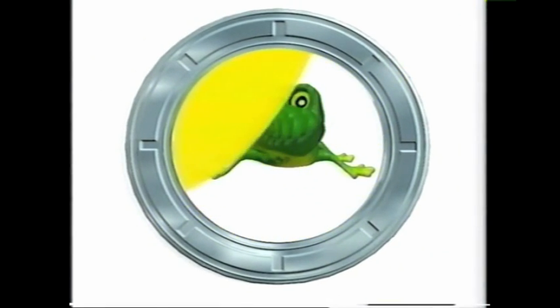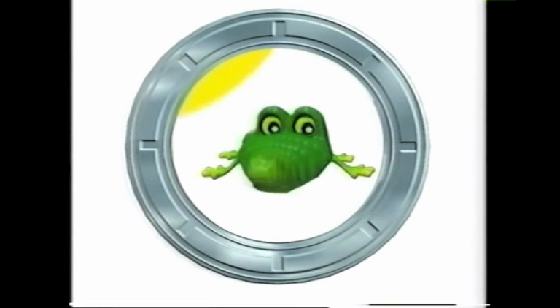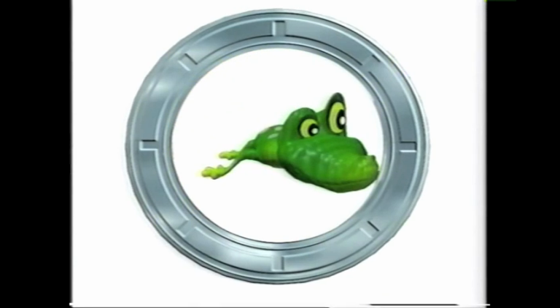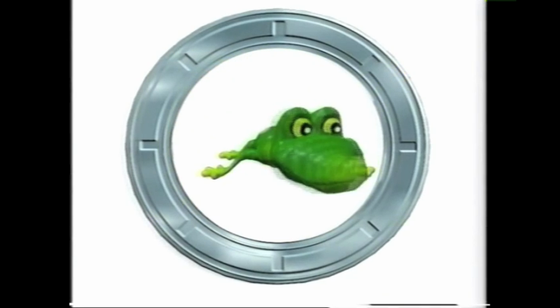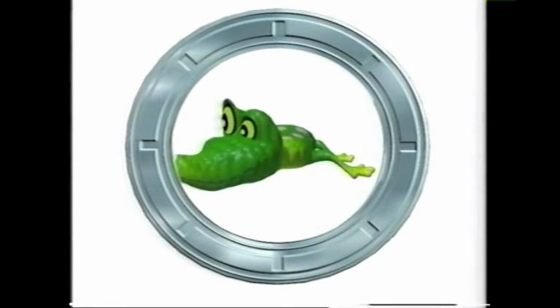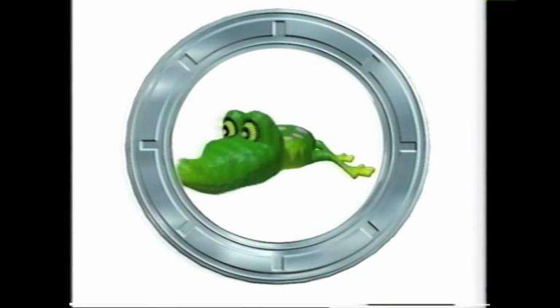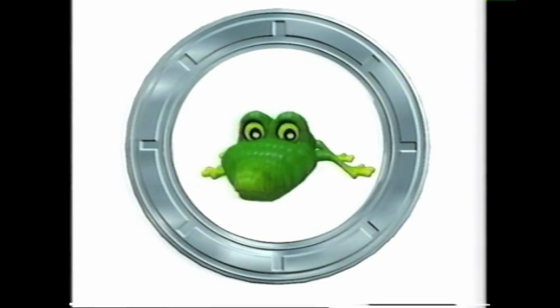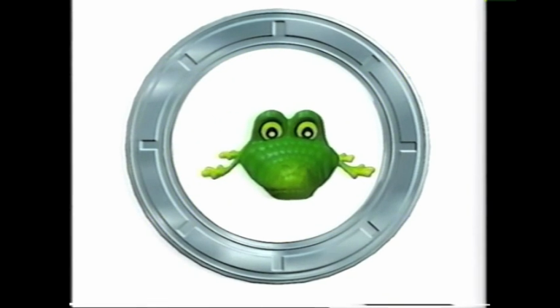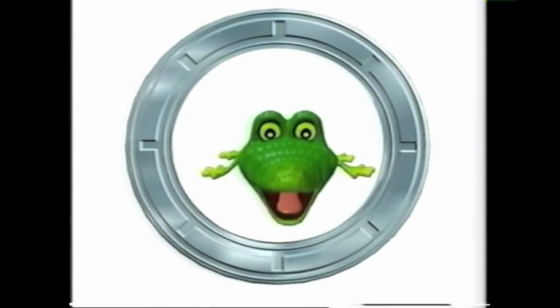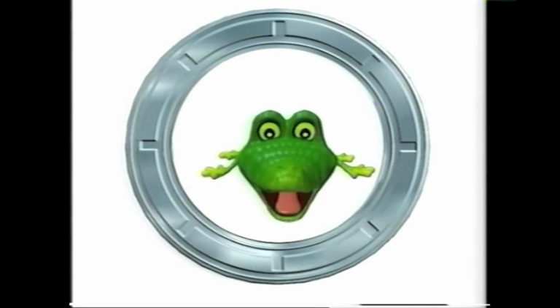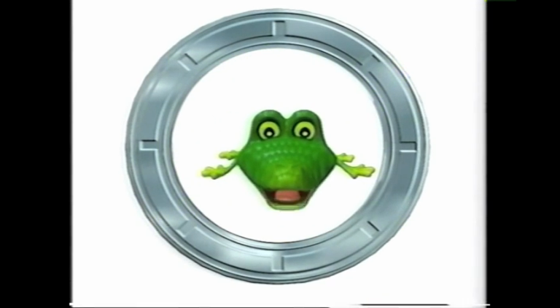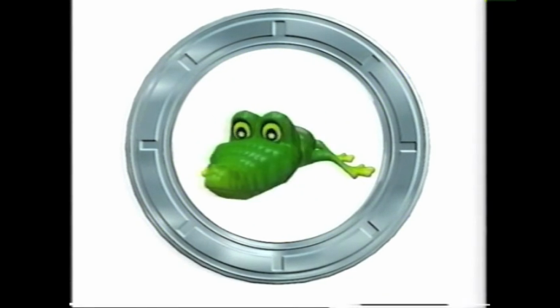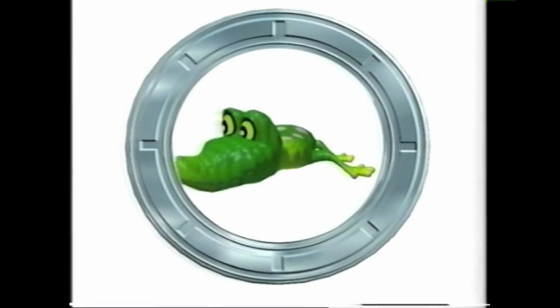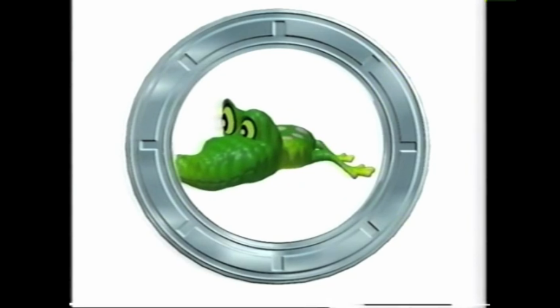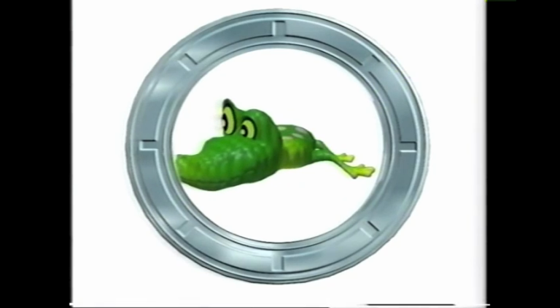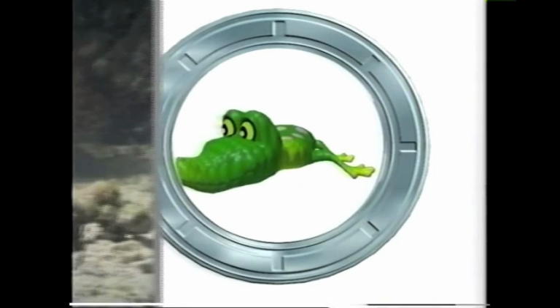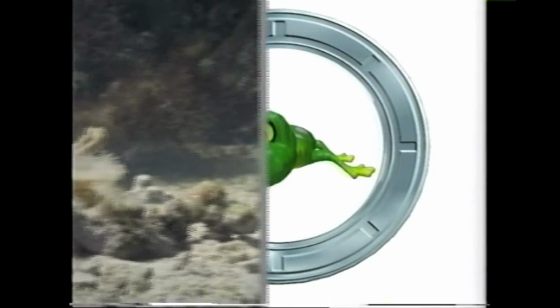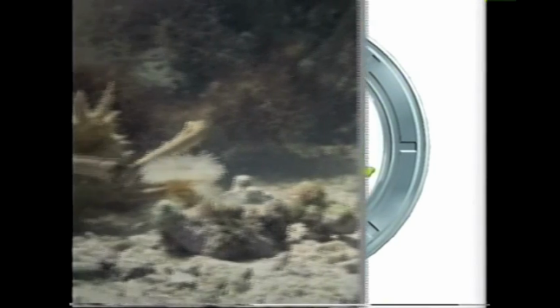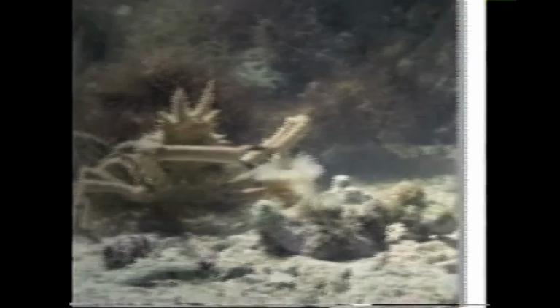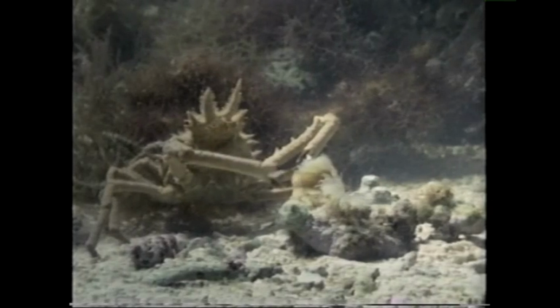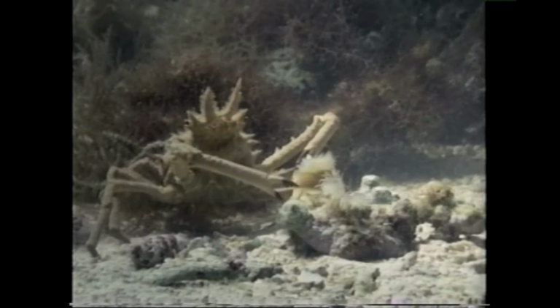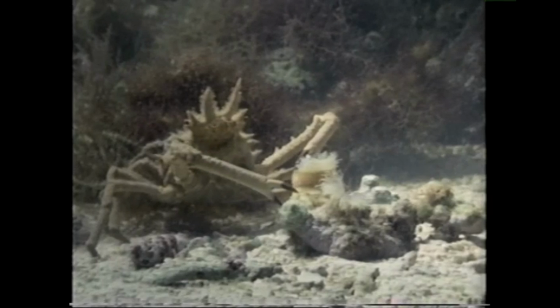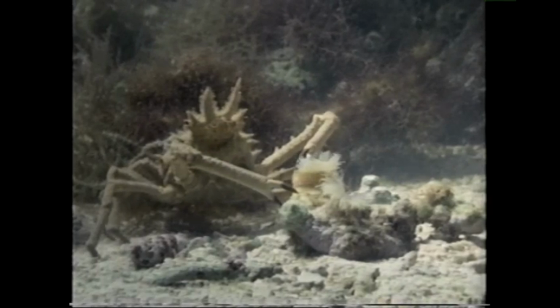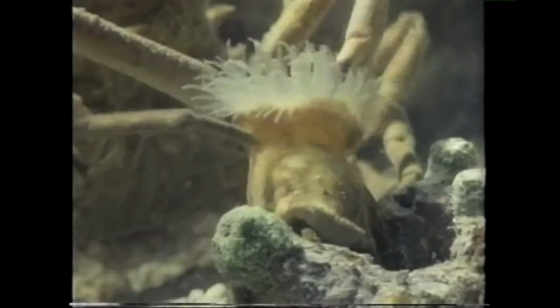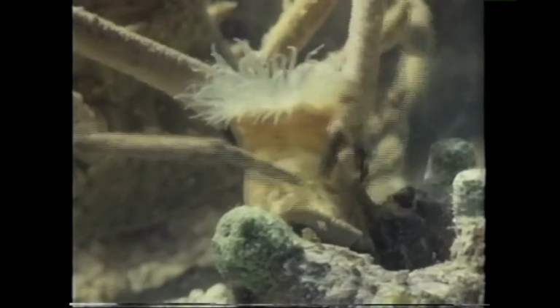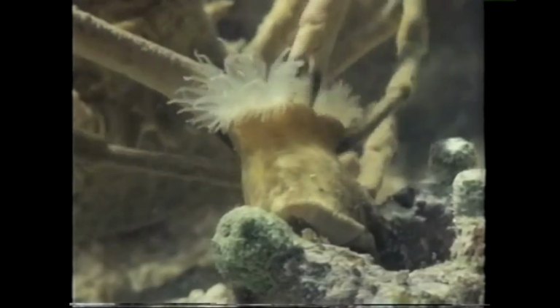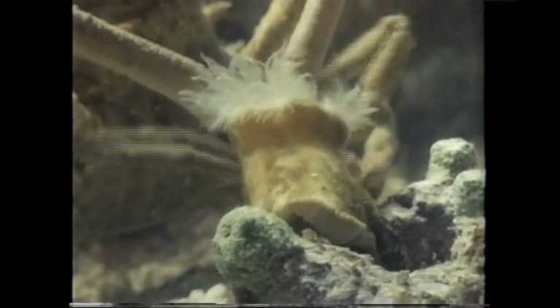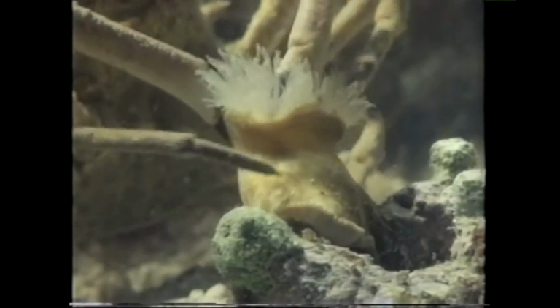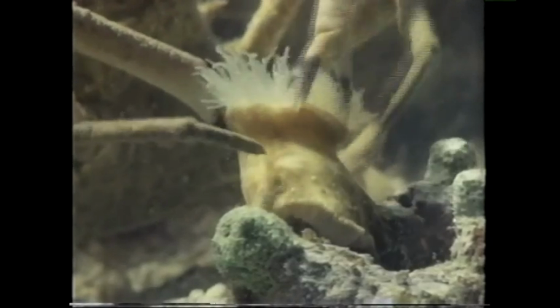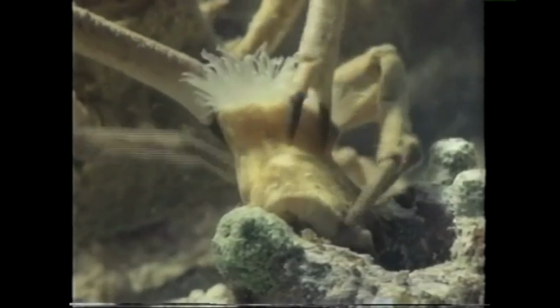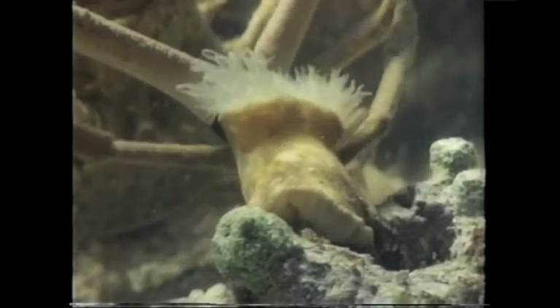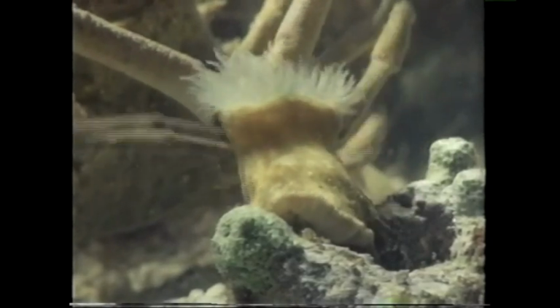Henry, do you really expect us to believe that? Maybe. Well, that's nonsense, you silly lizard. The real reason it's called the Decorator Crab is because it decorates or disguises its body with things it finds on the seabed.